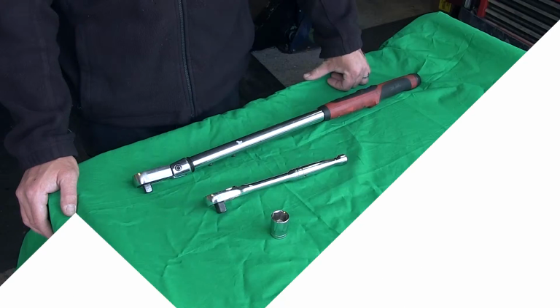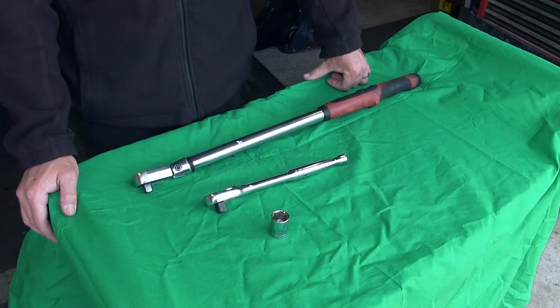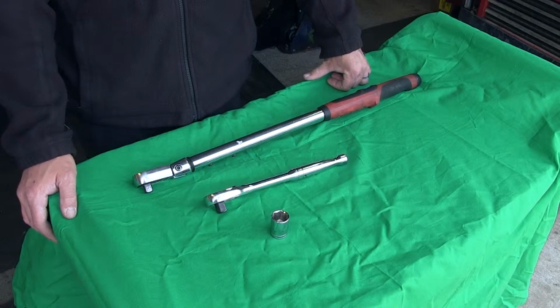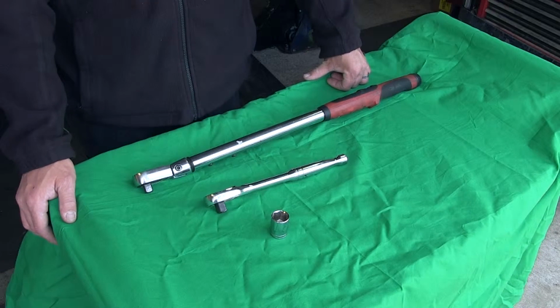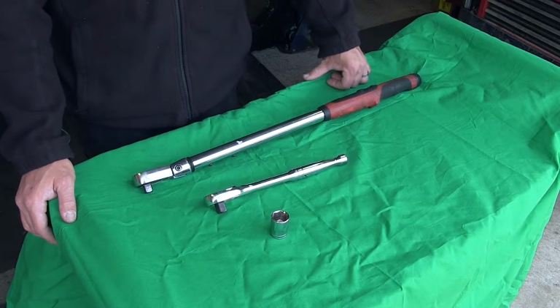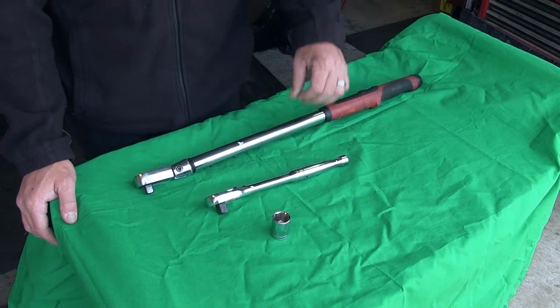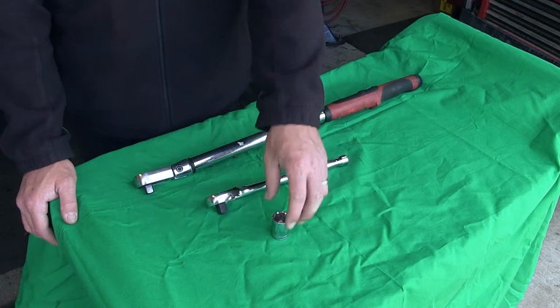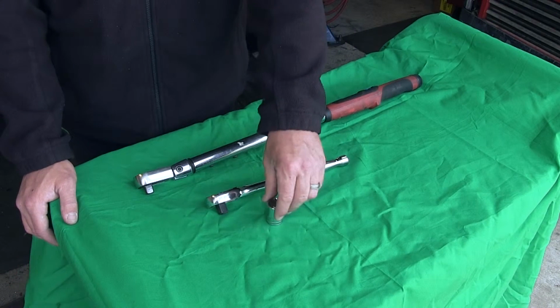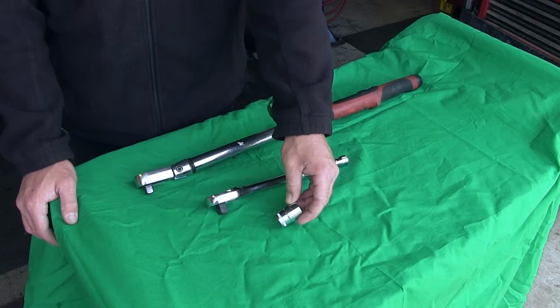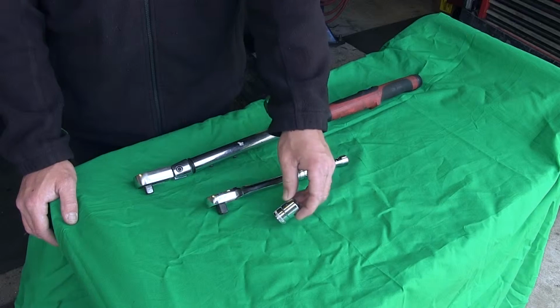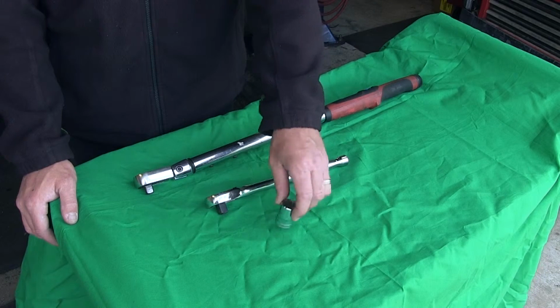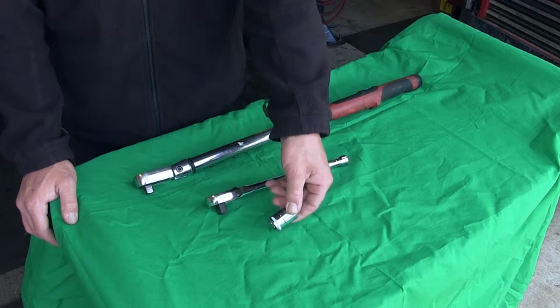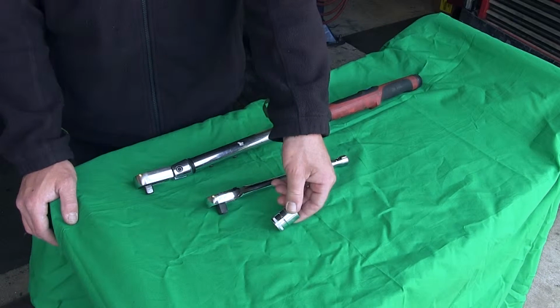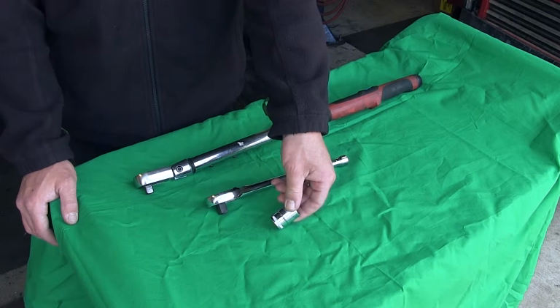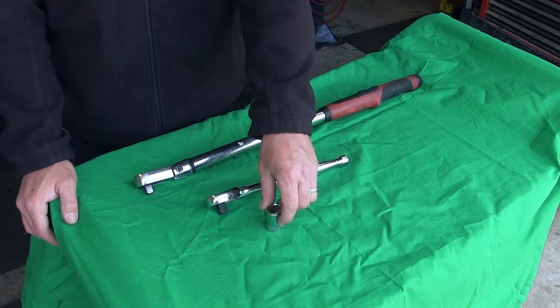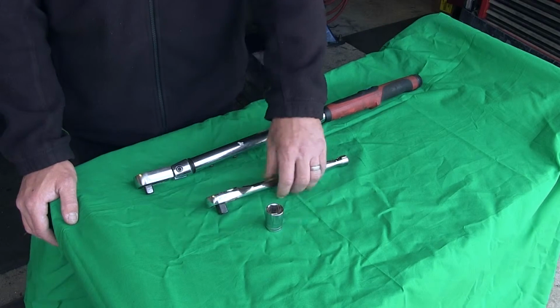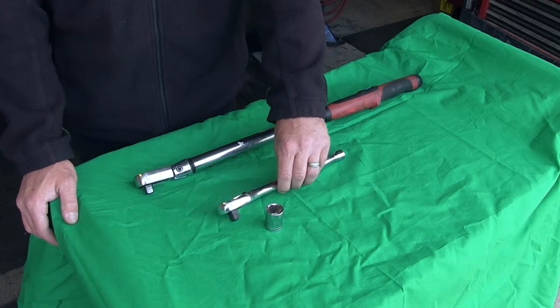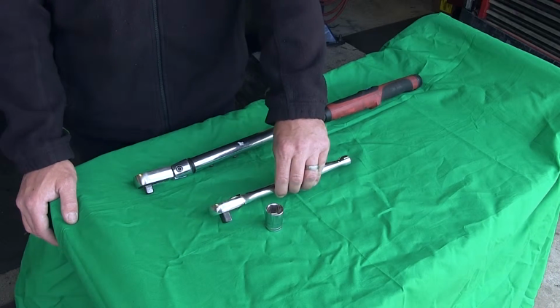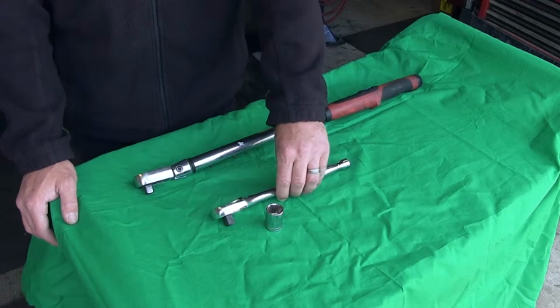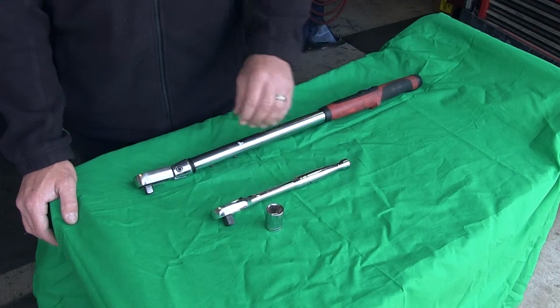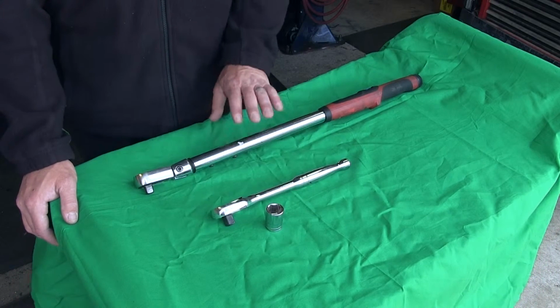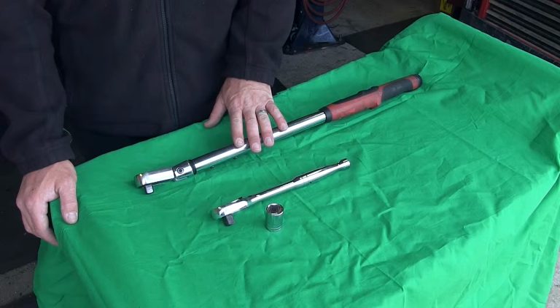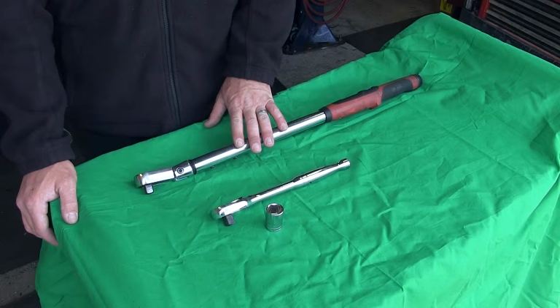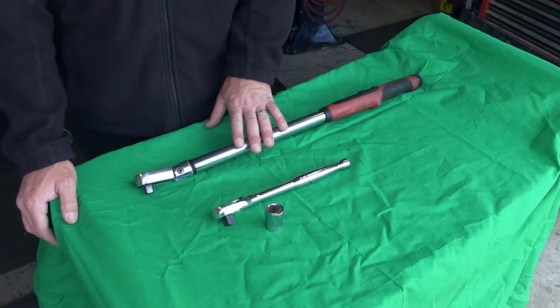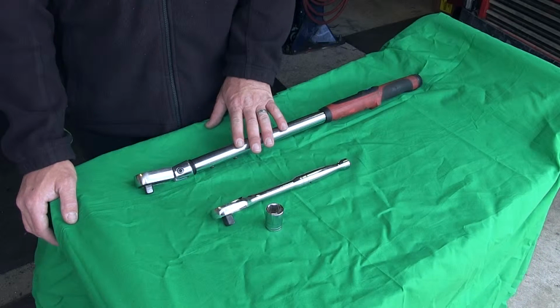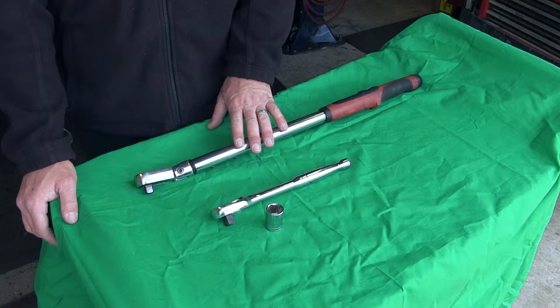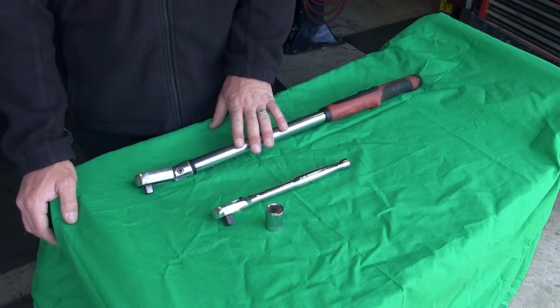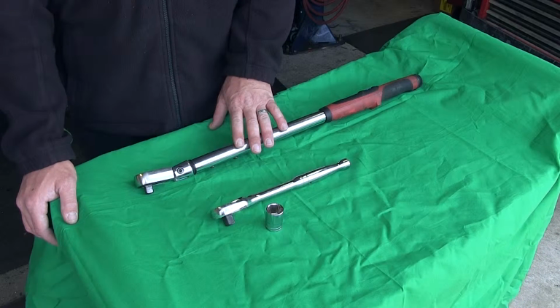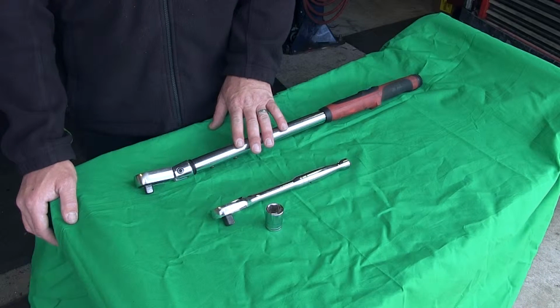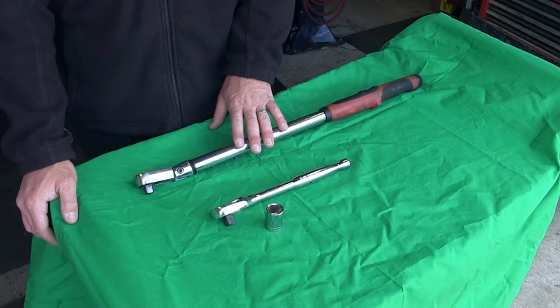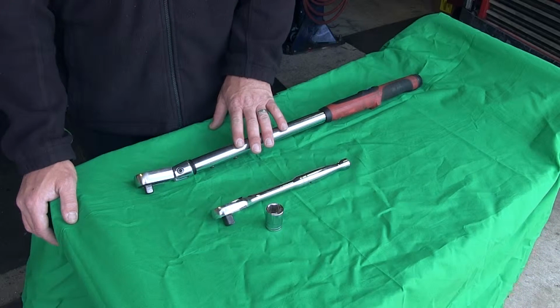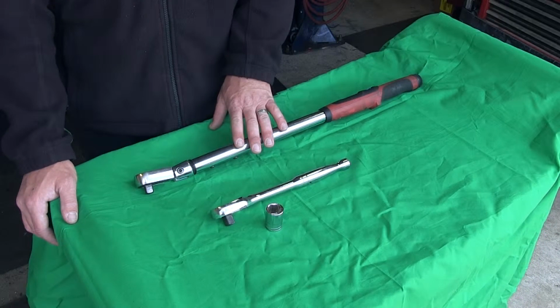Now I'll go ahead and show you the few tools necessary to install this hitch. We've got a 21-millimeter socket, a ratchet, and a torque wrench. Now let's go ahead and show you how easy it is to install this hitch.